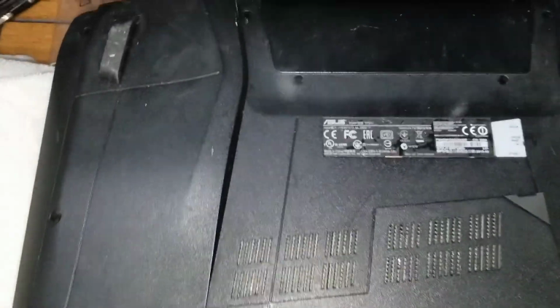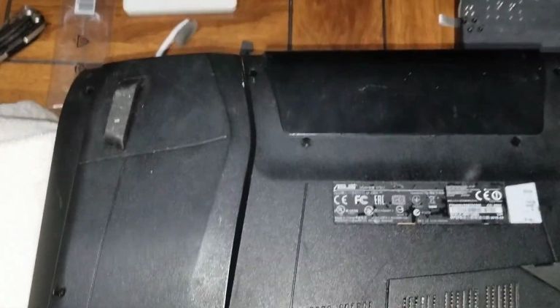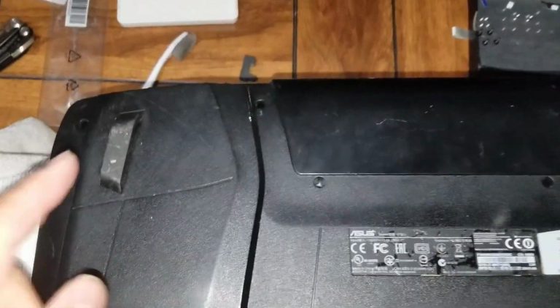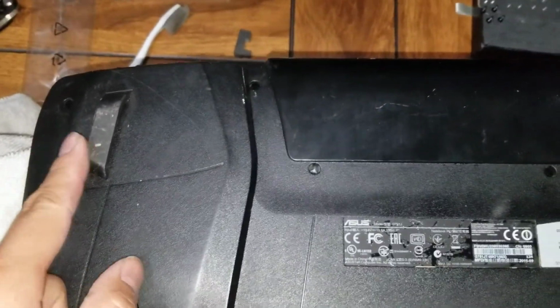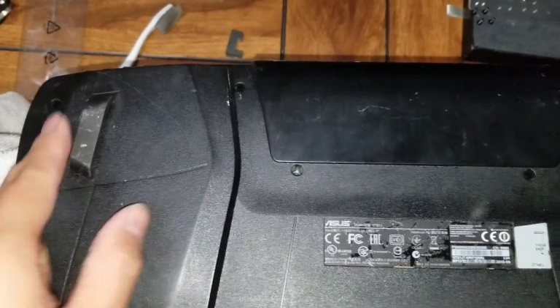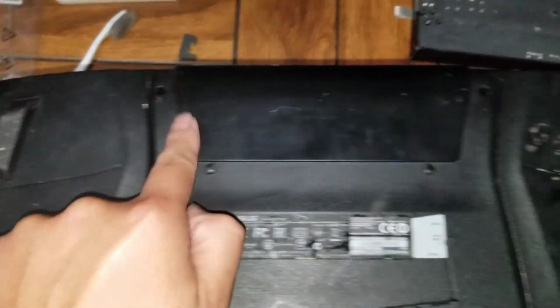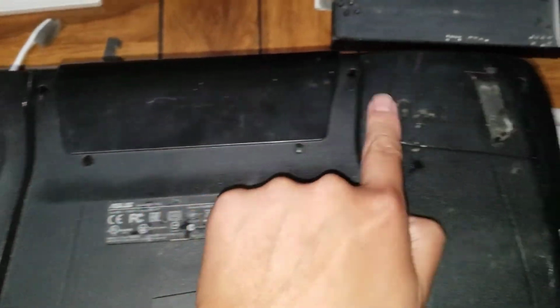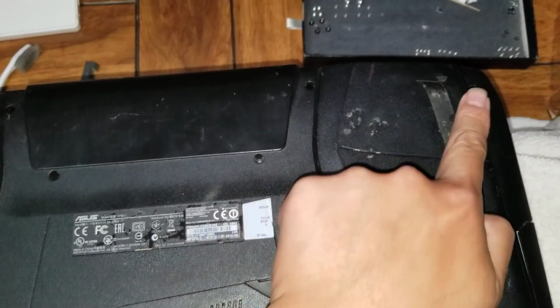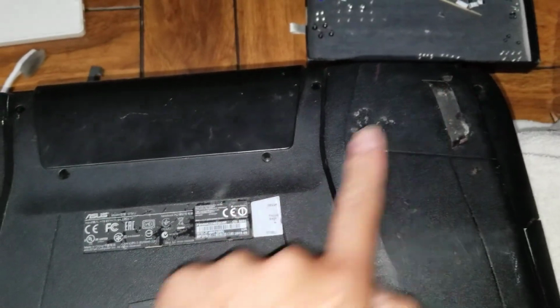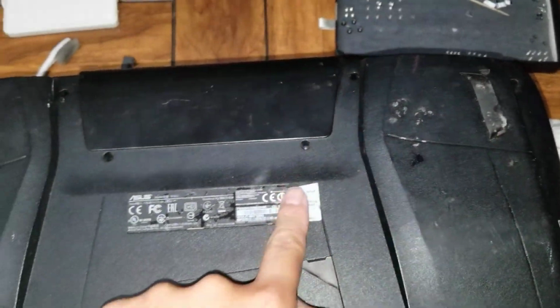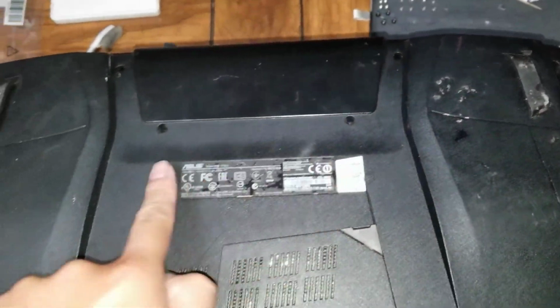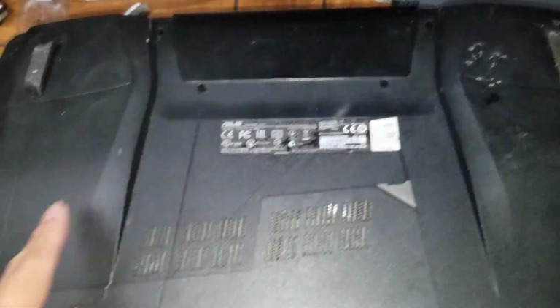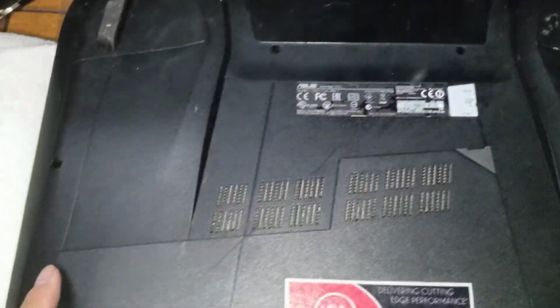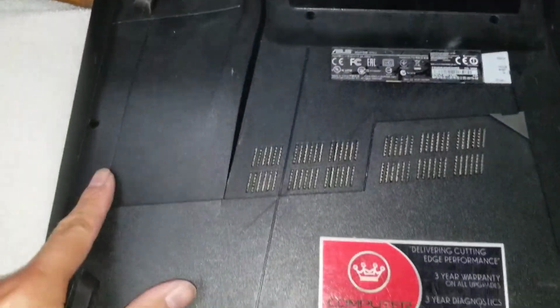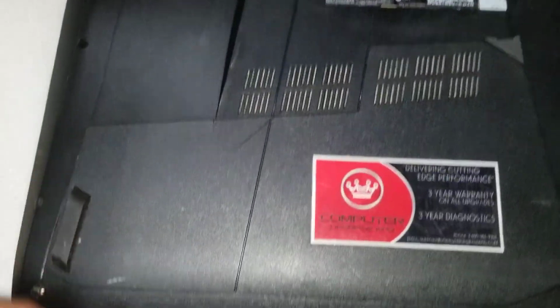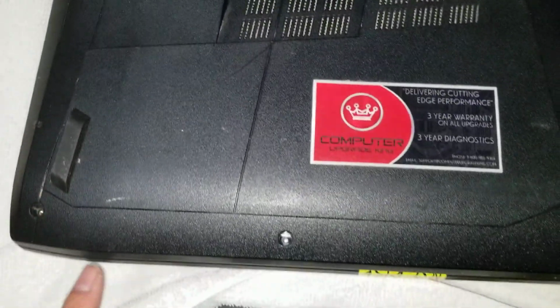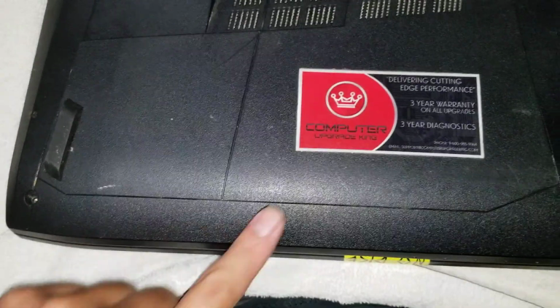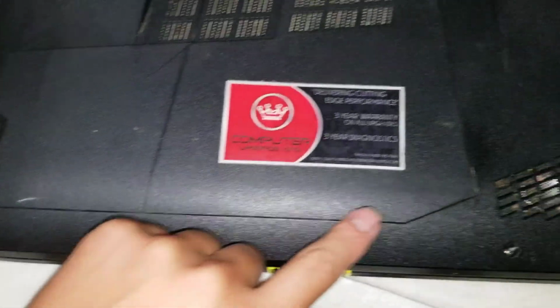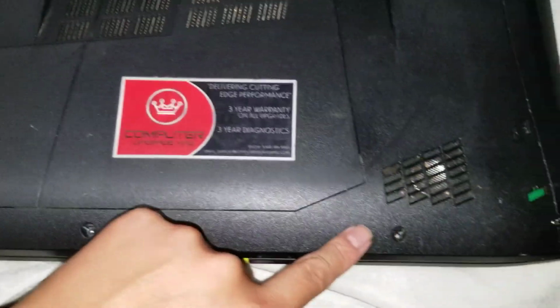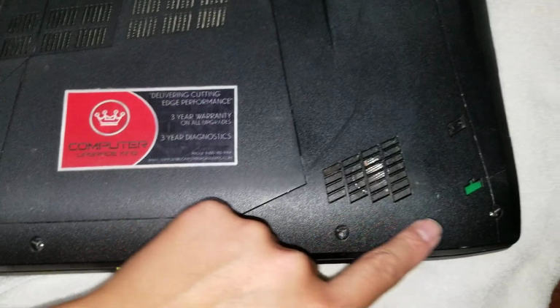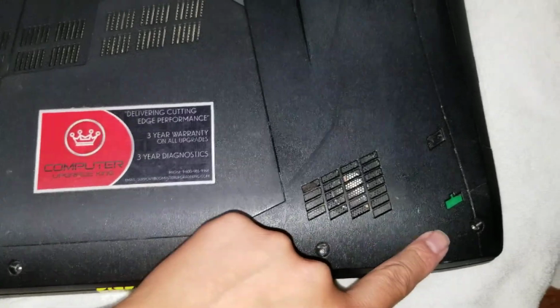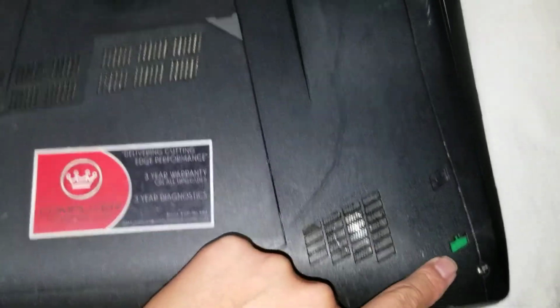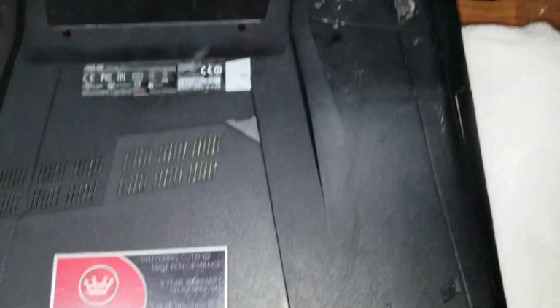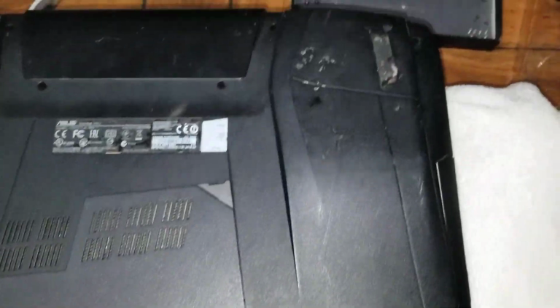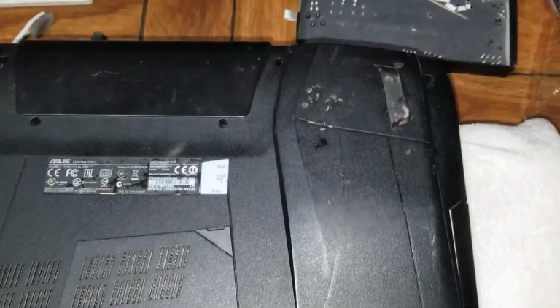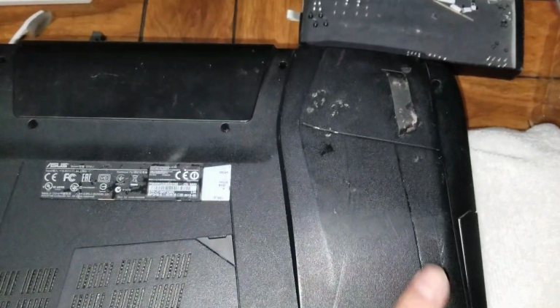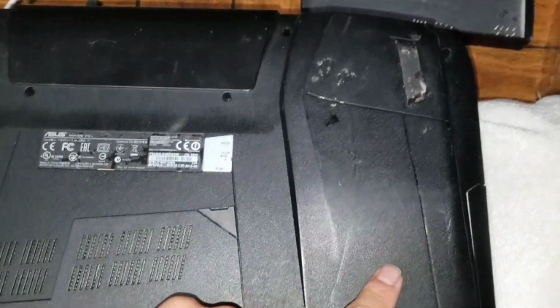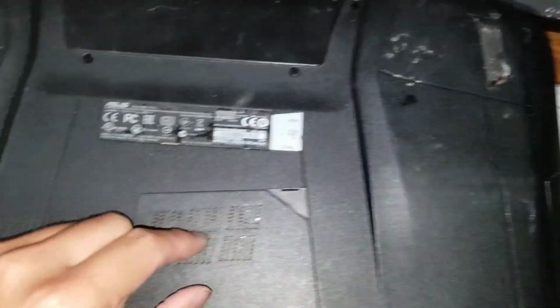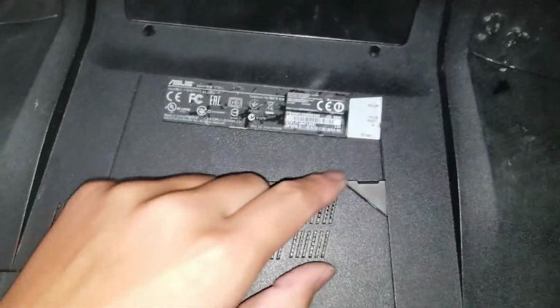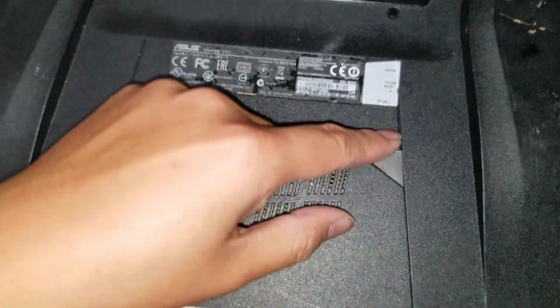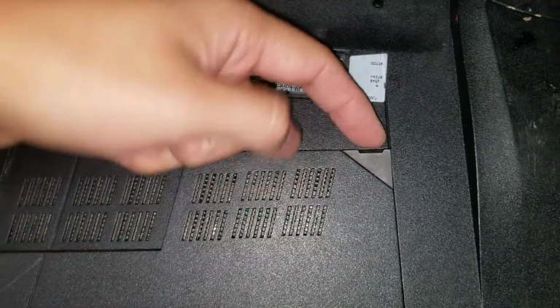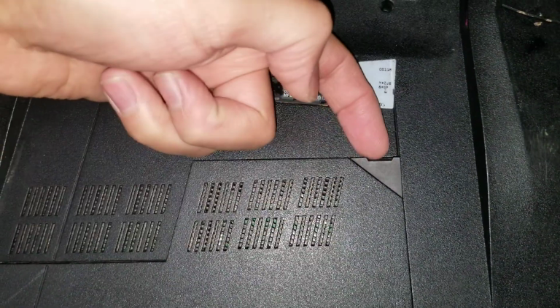Once you remove all those rubber plugs, you want to take the screws out. There are eleven screws total. Remove all those screws and then lift this piece up.